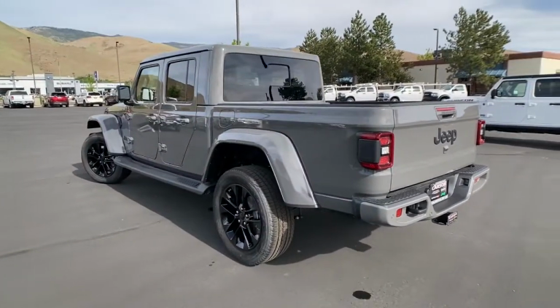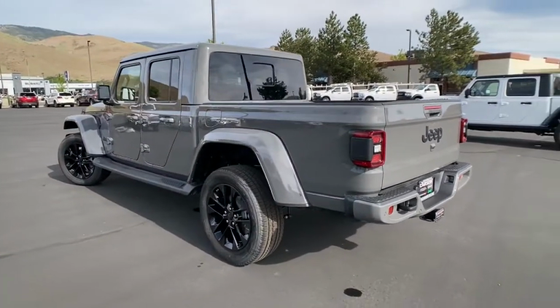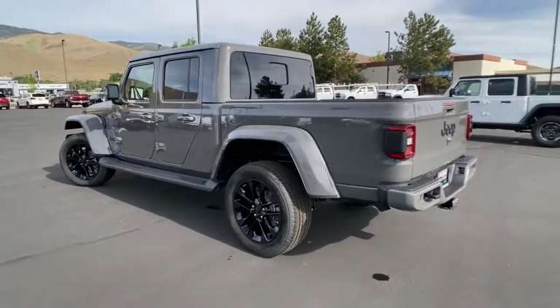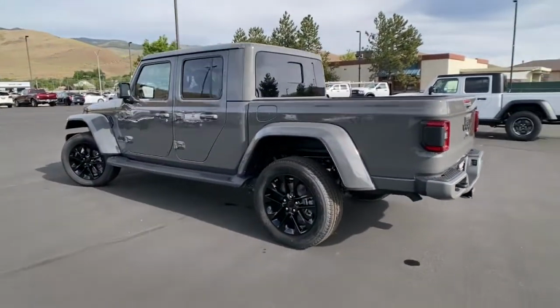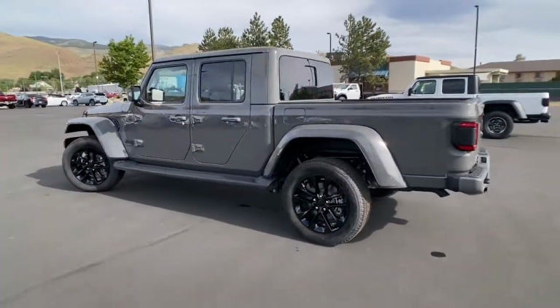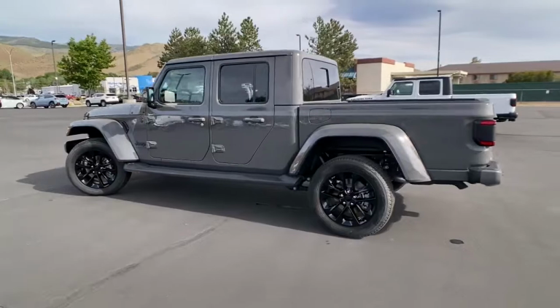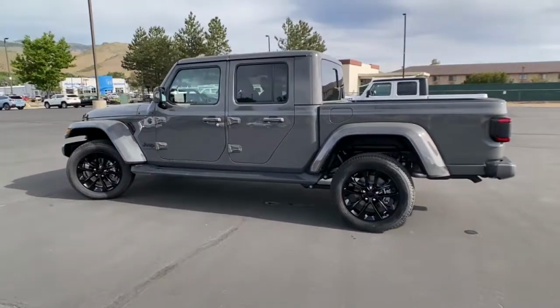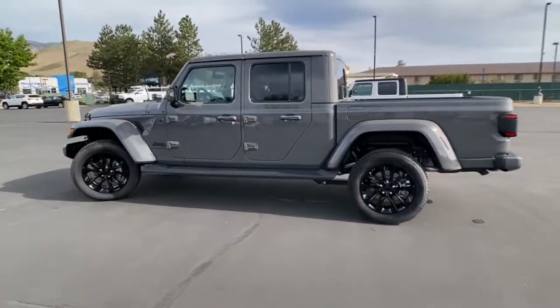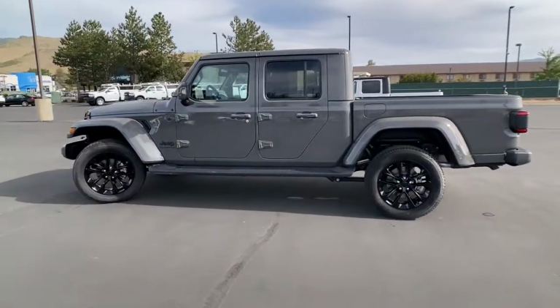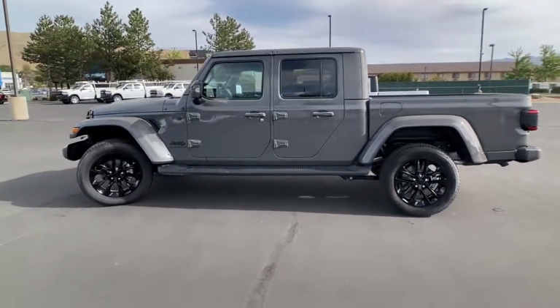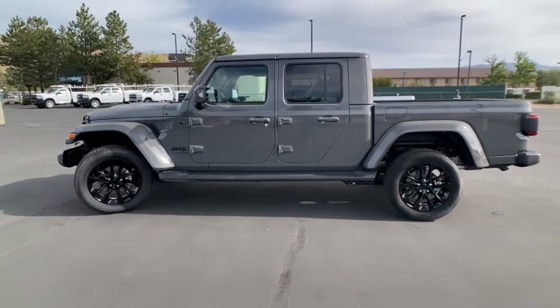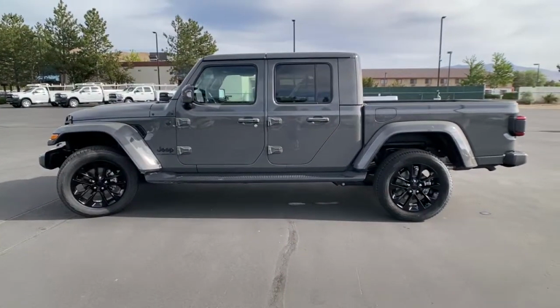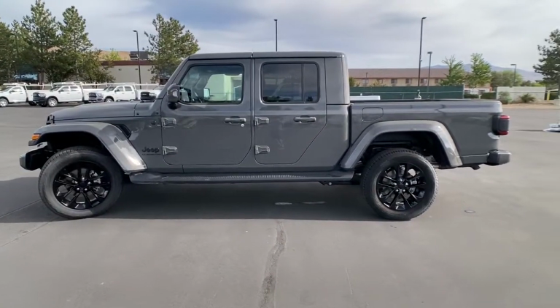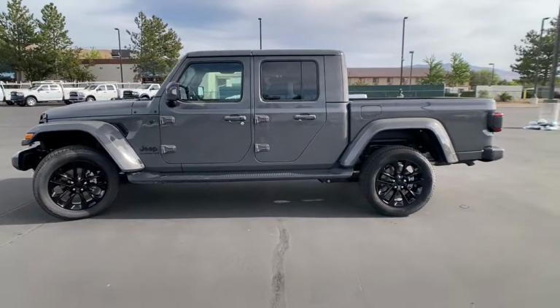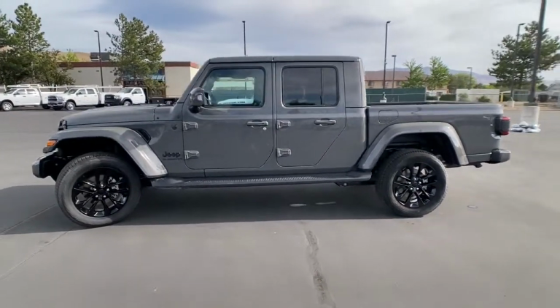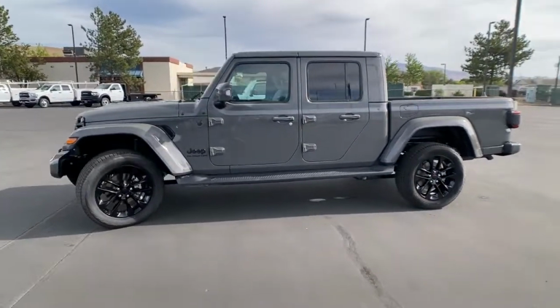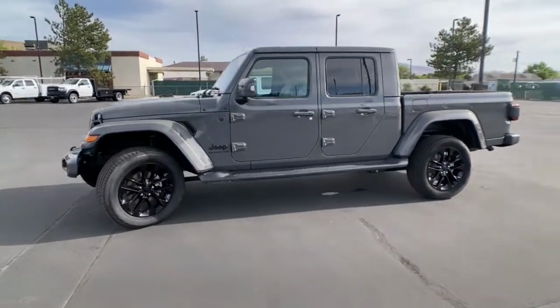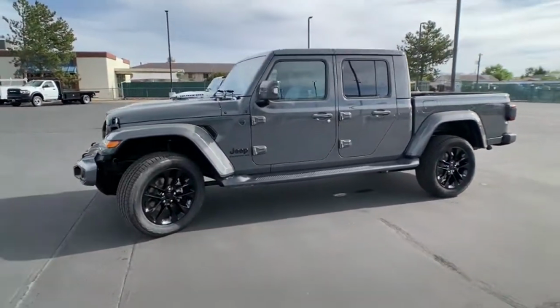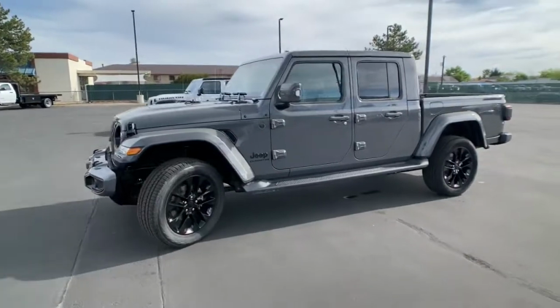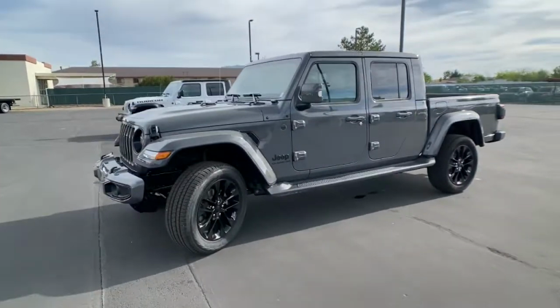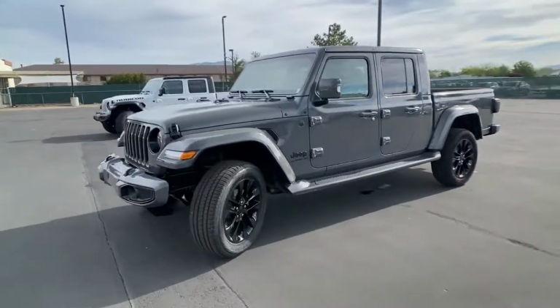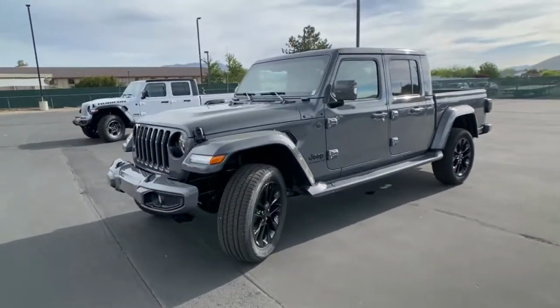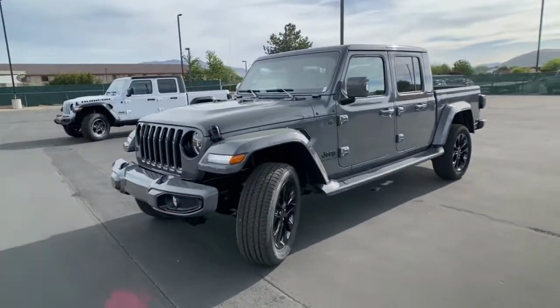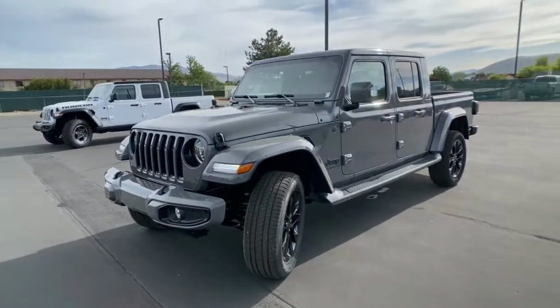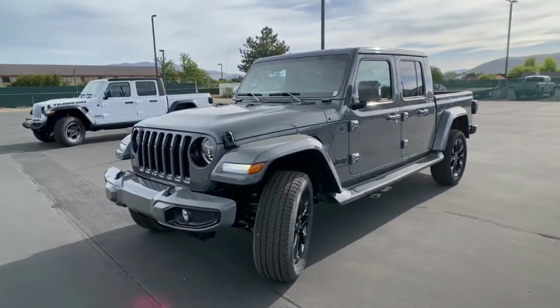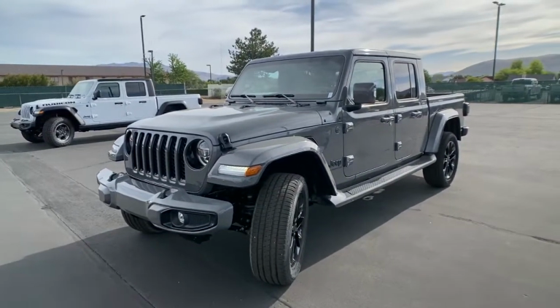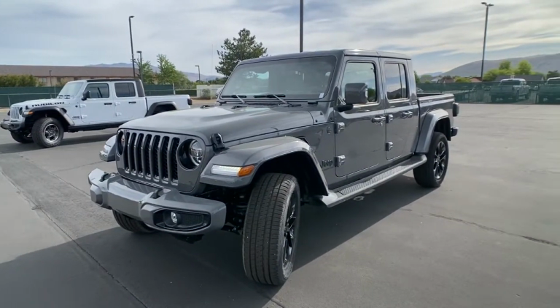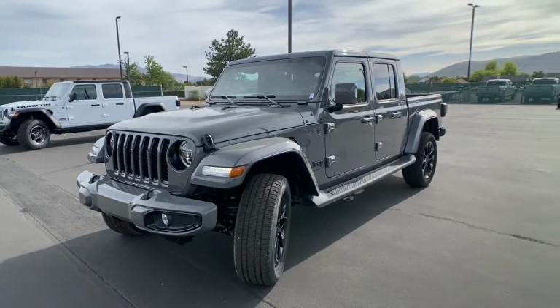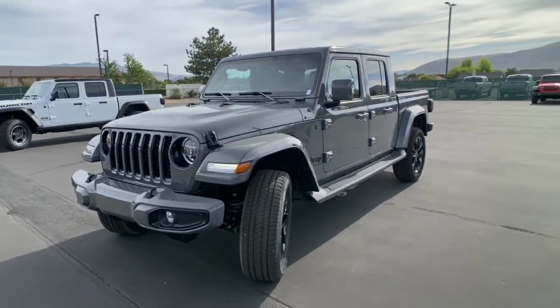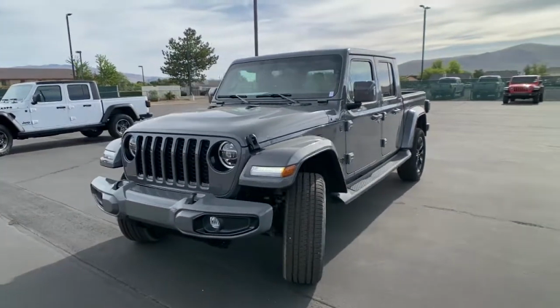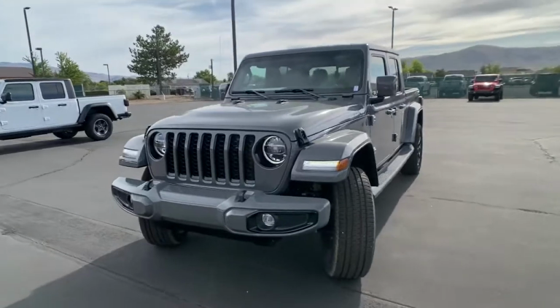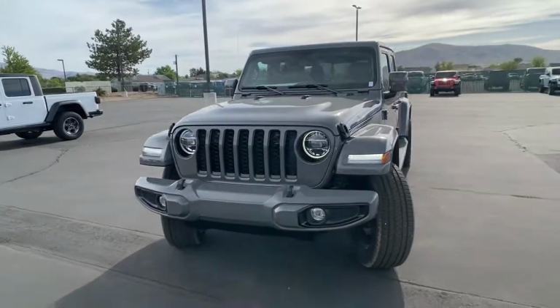These are just some of the great options this vehicle comes with: V6 cylinder engine, fog lamps, remote engine start, blind spot monitor, heated front seat, 8-speed AT, bucket seats.